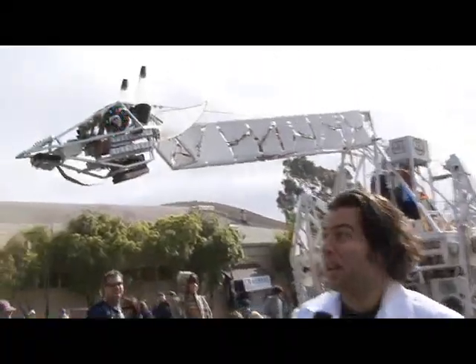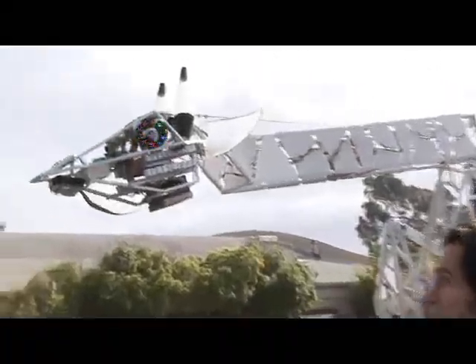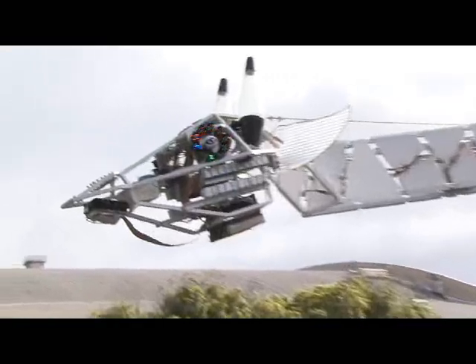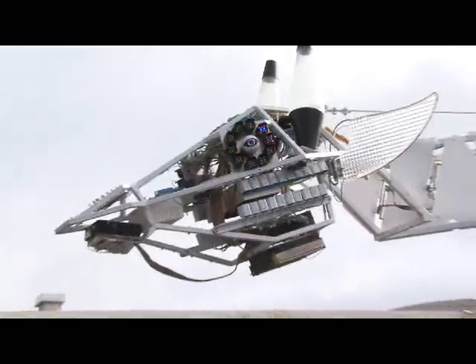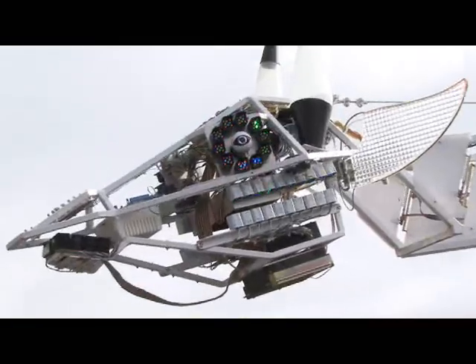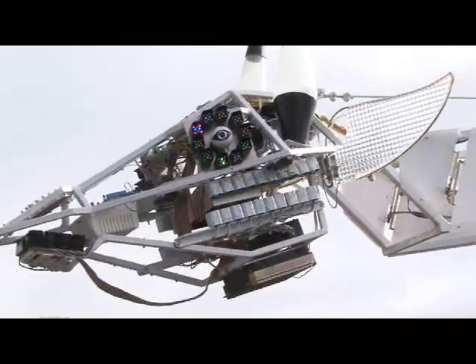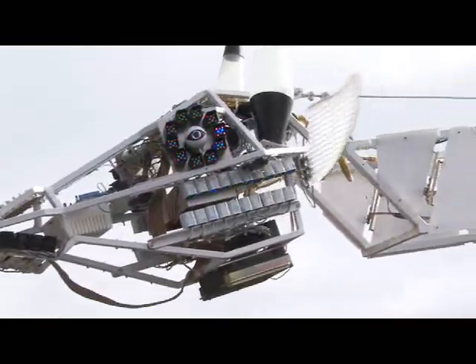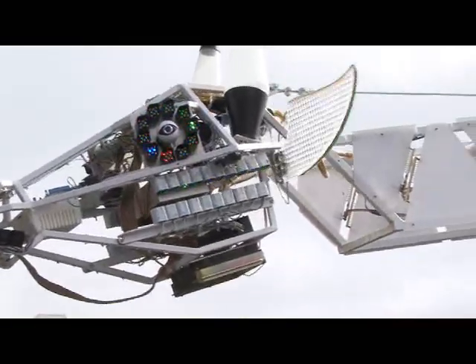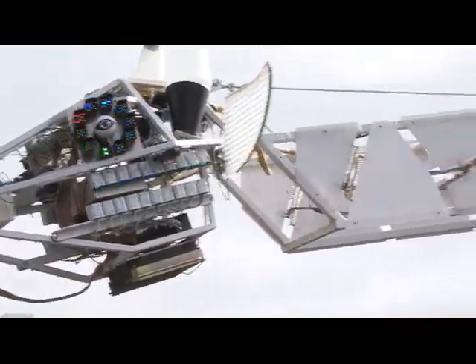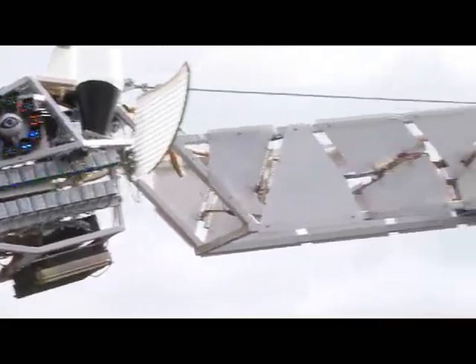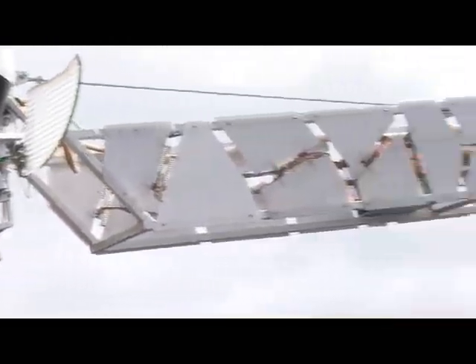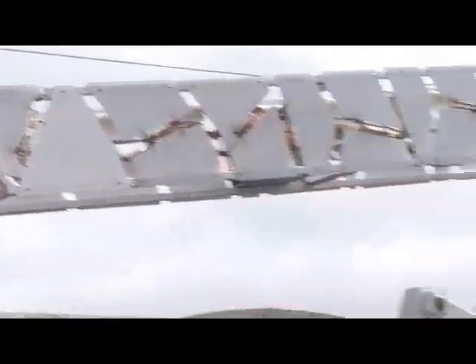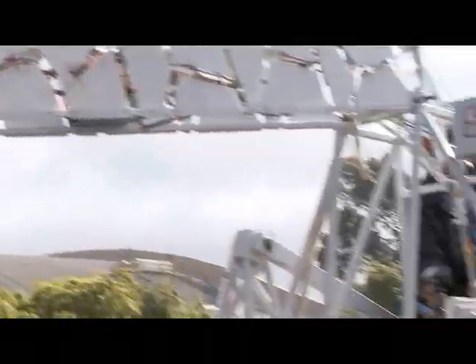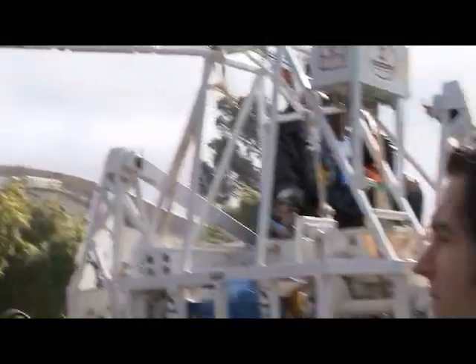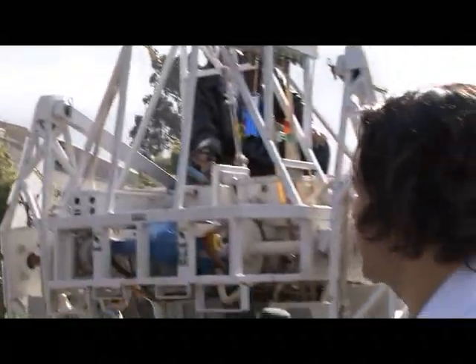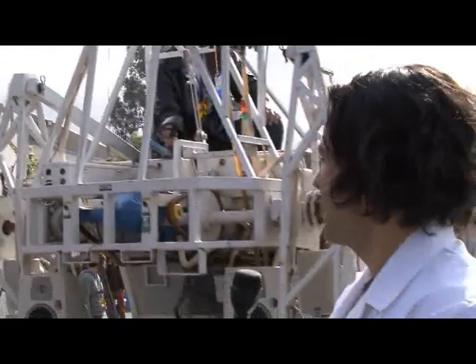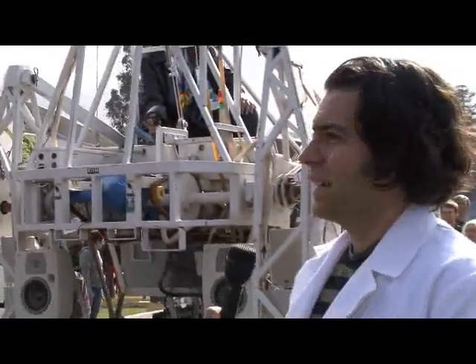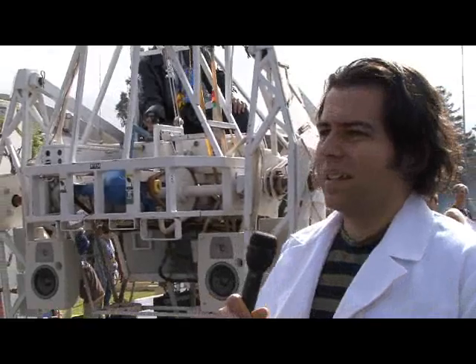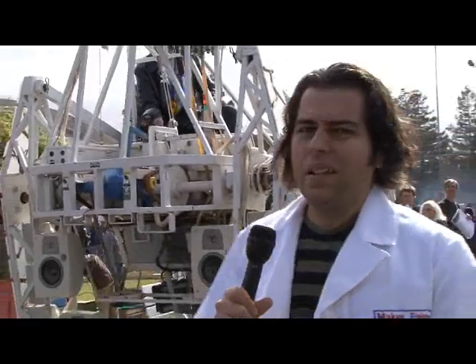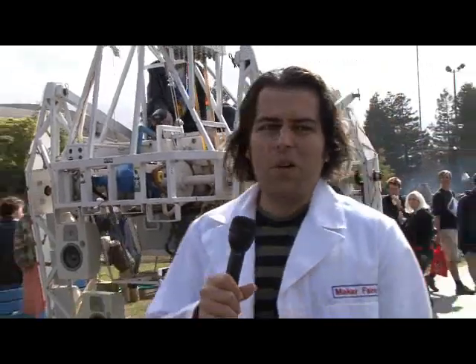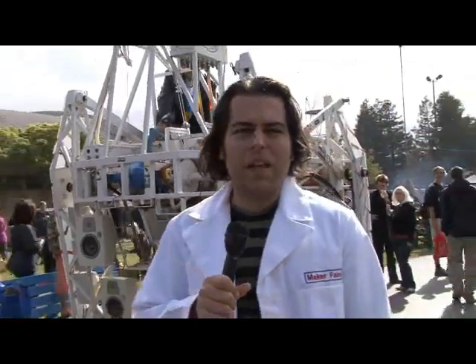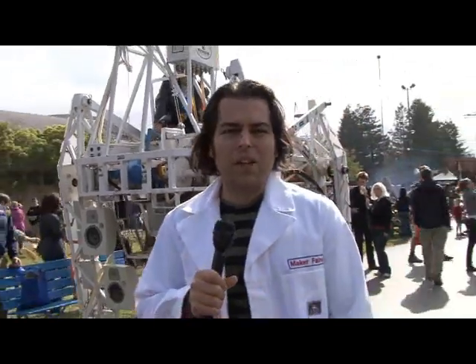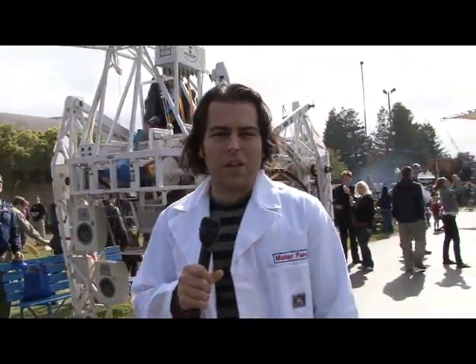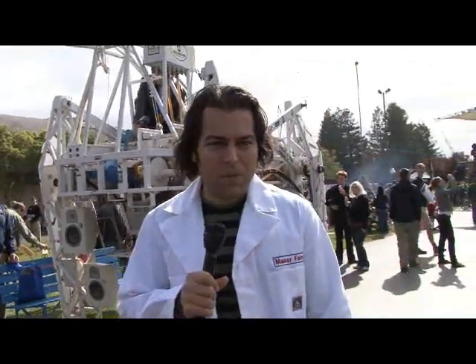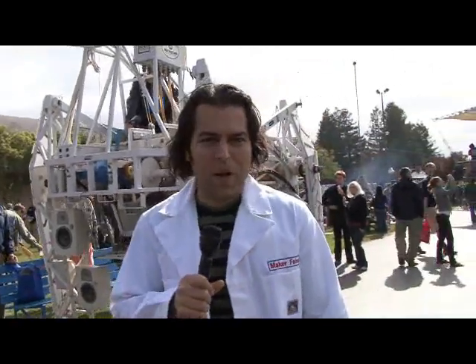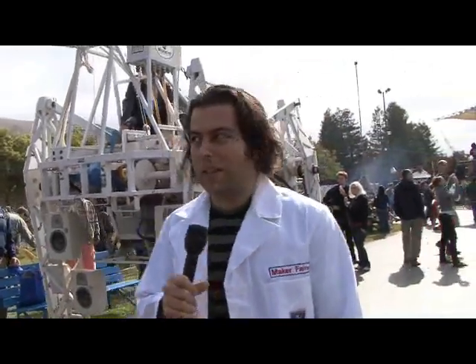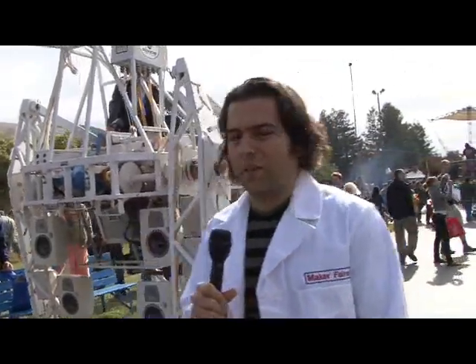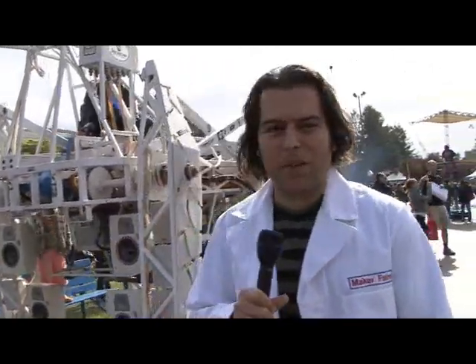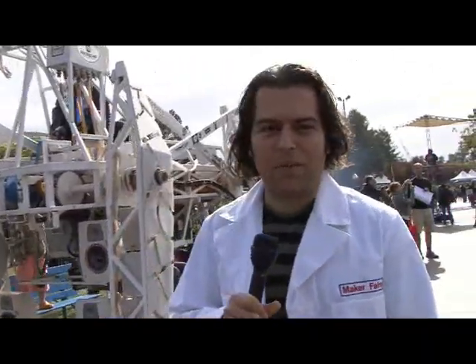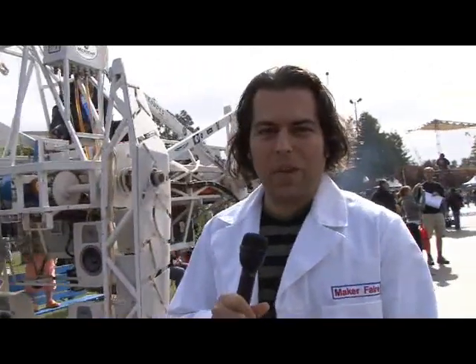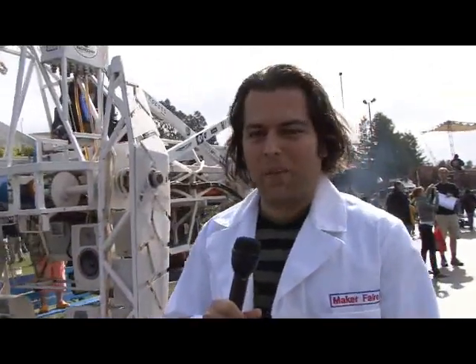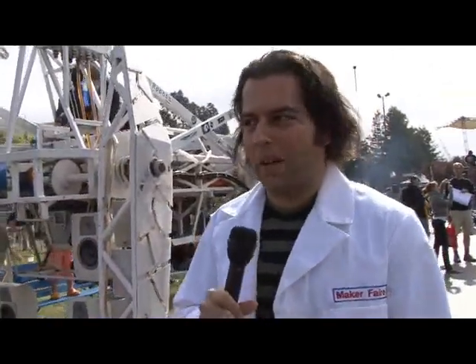Here we have the robot giraffe. Let's take a look at all the different robots, in addition to the robot giraffe we had at Maker Faire.